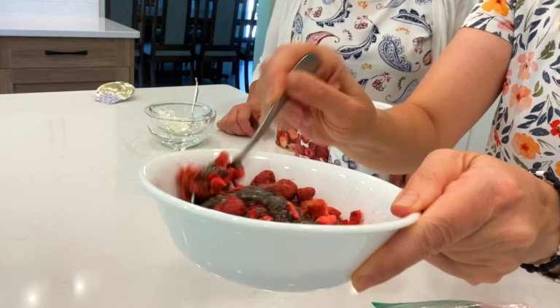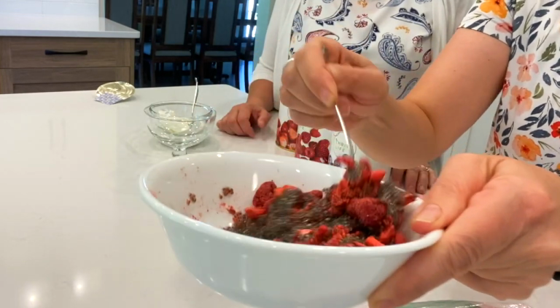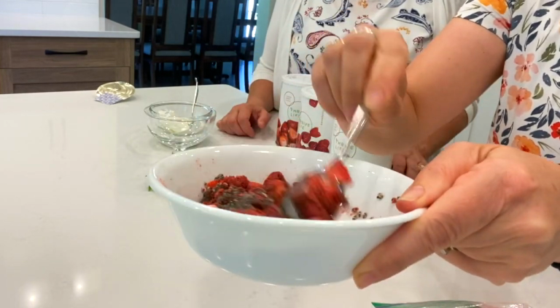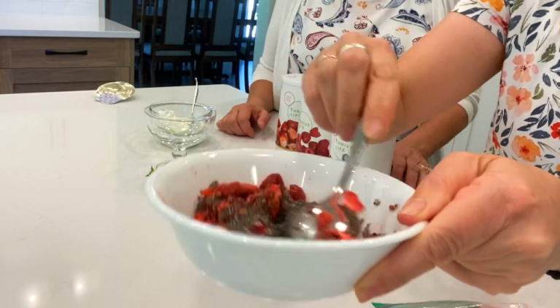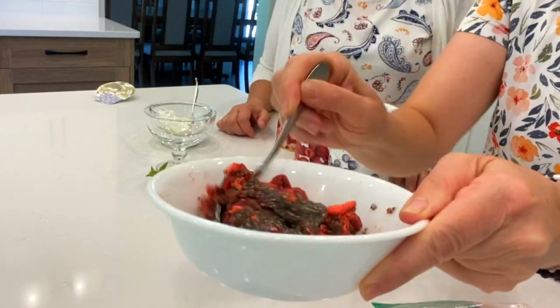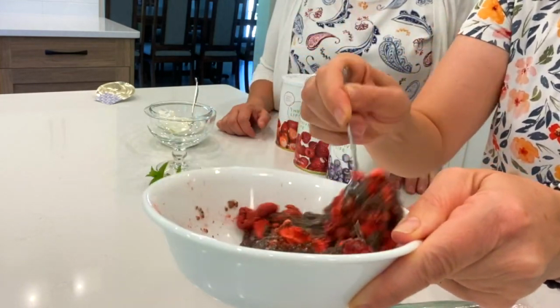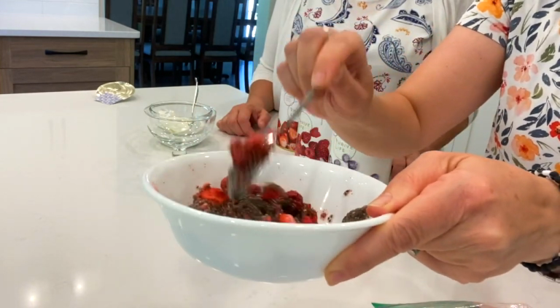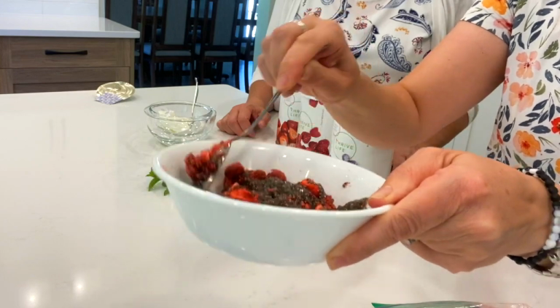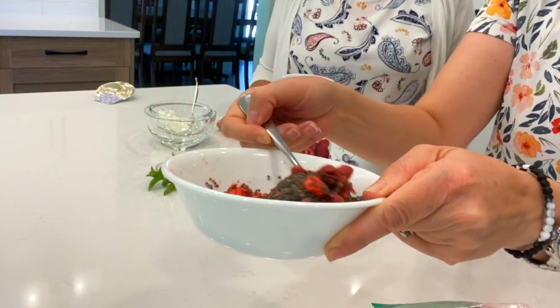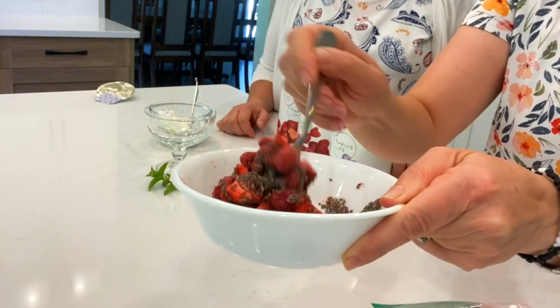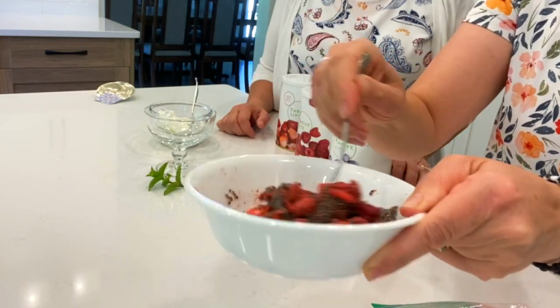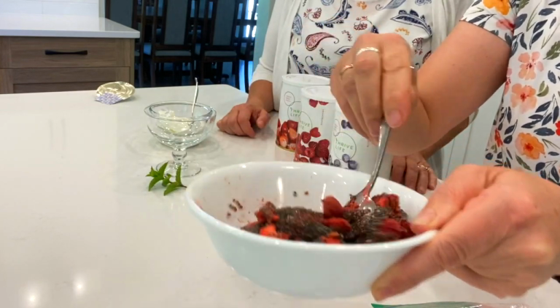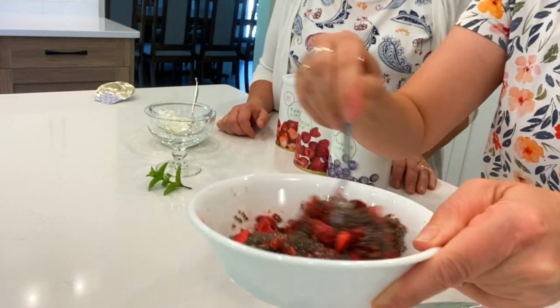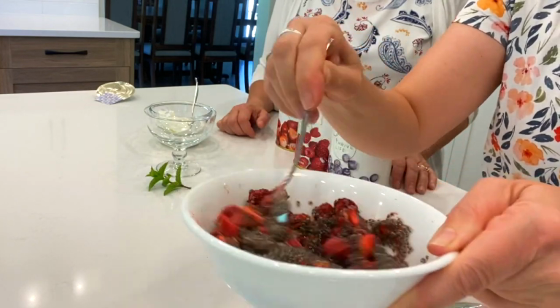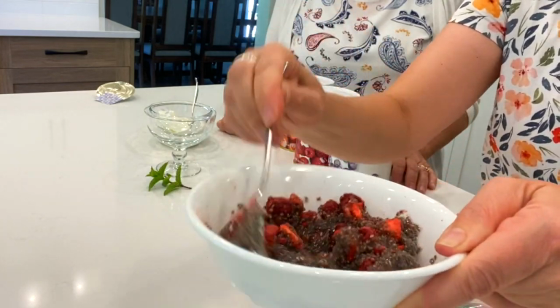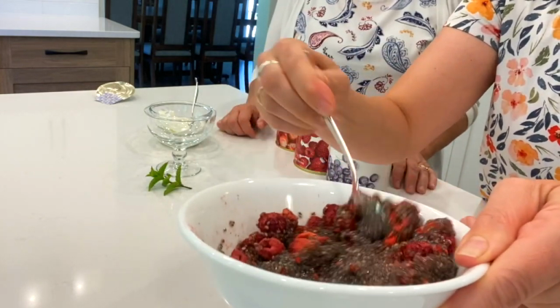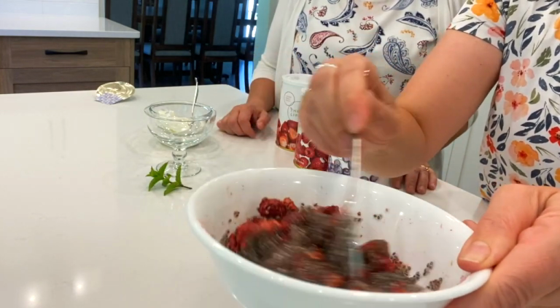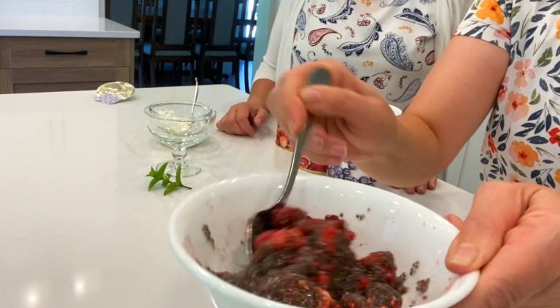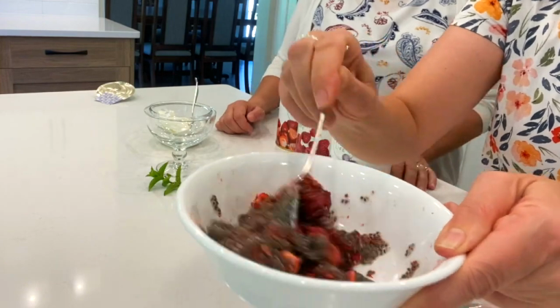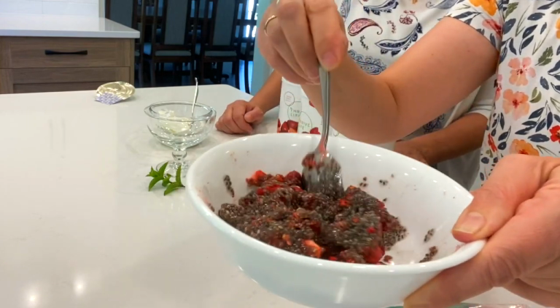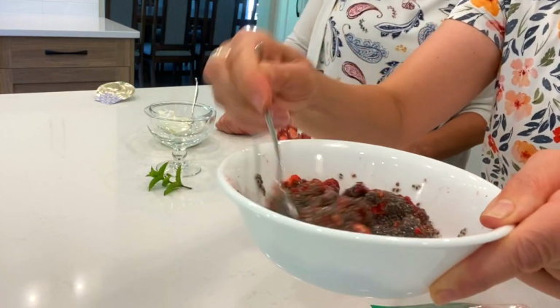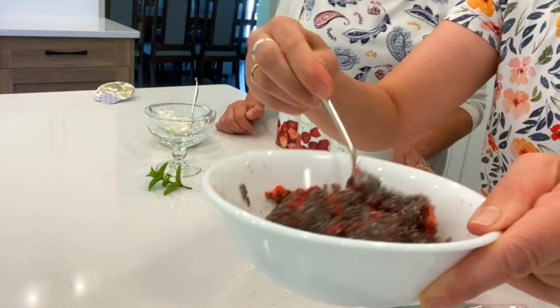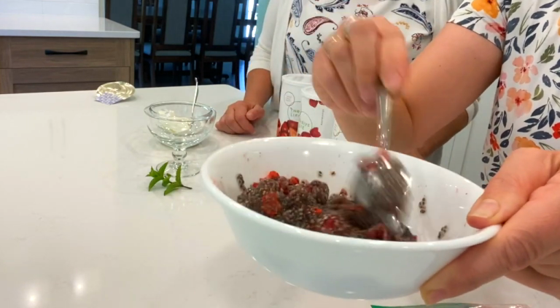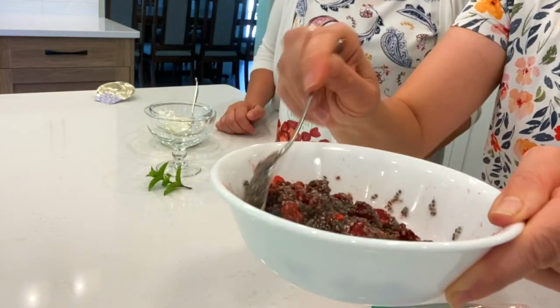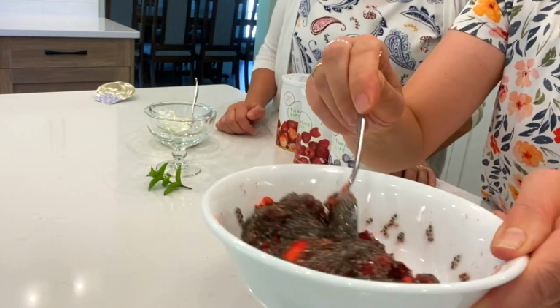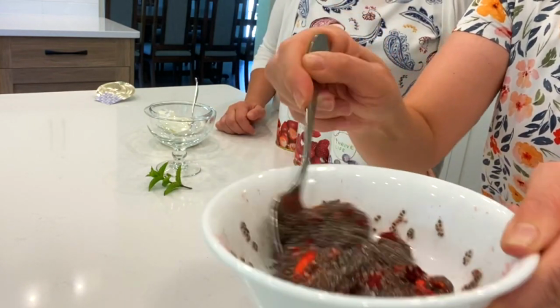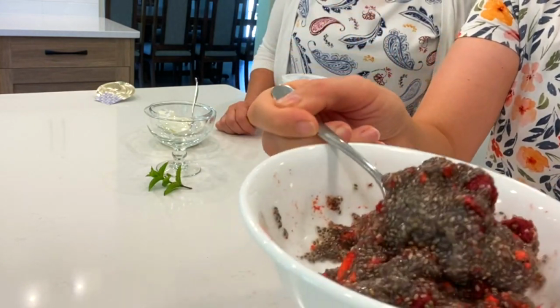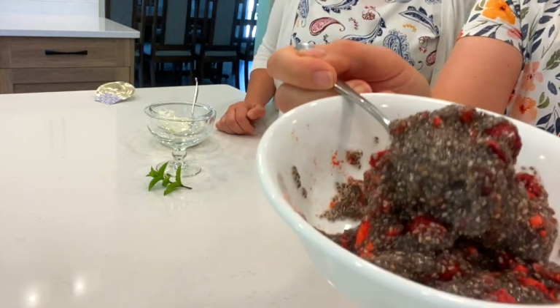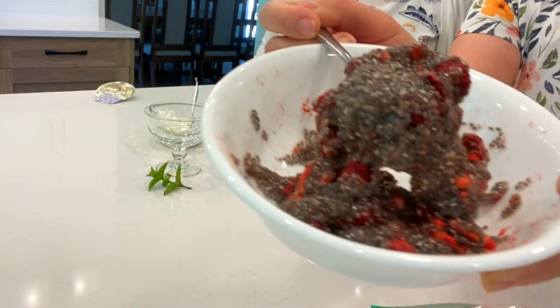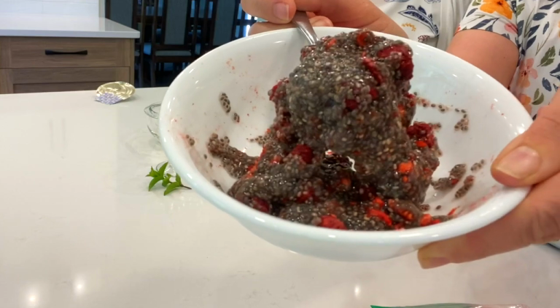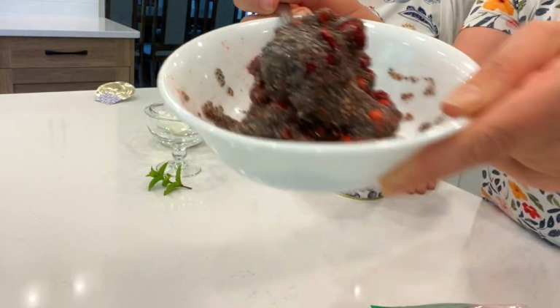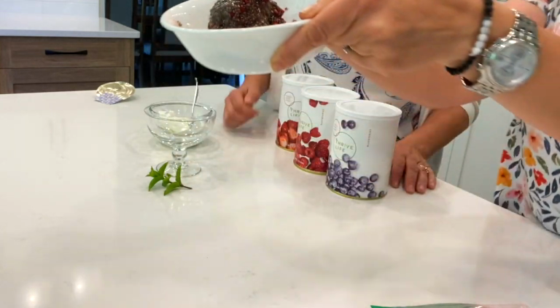It's just like a thicker pudding — I could add a little bit more water to this, but that's okay, we're gonna have it a little thick. You could sweeten it with honey if you like. So that's what it looks like.